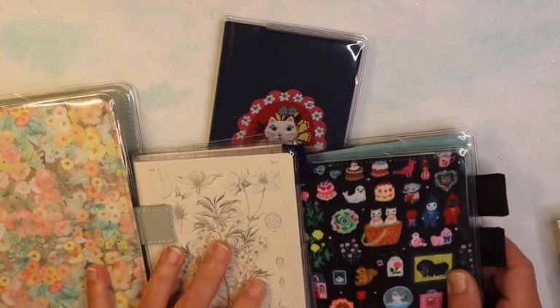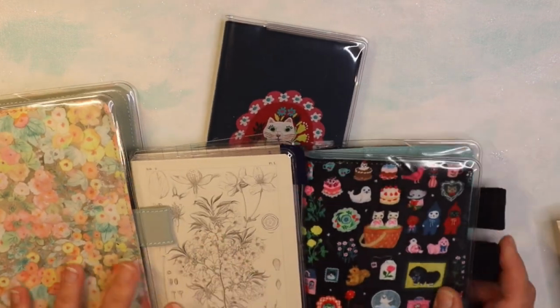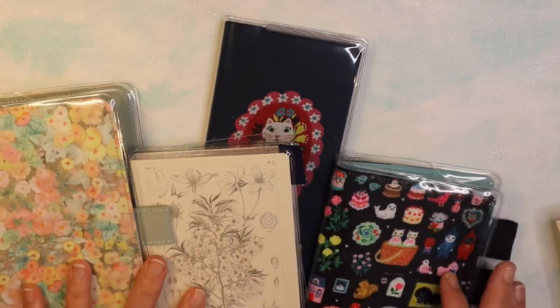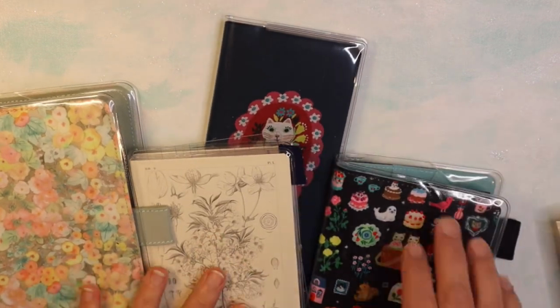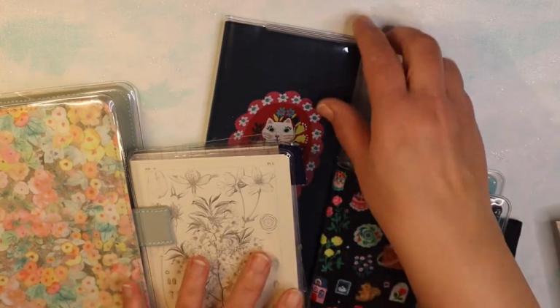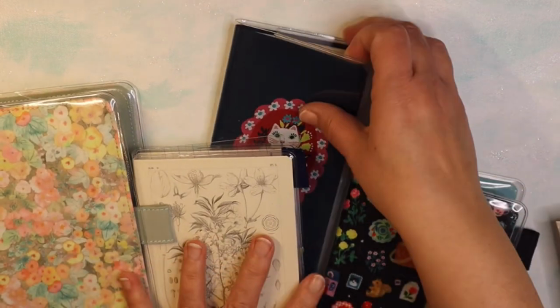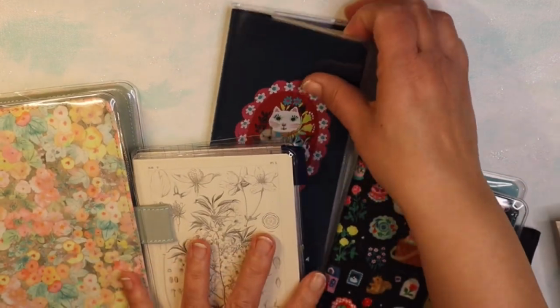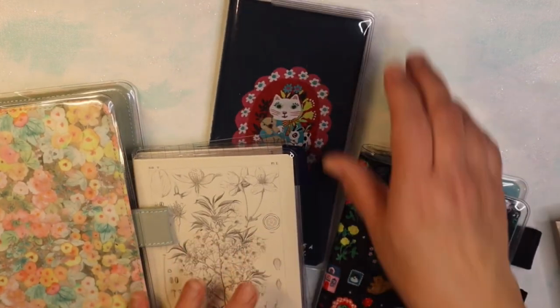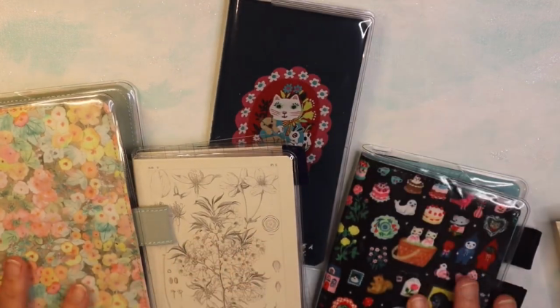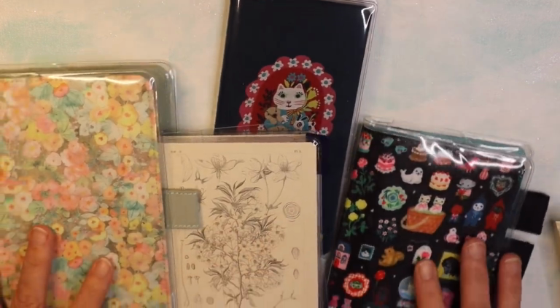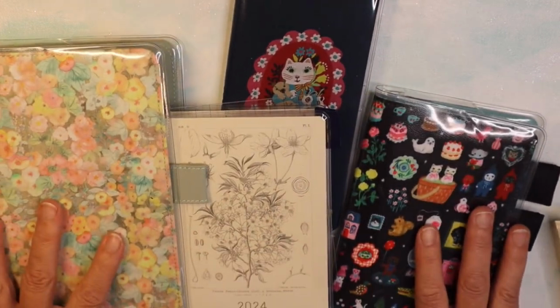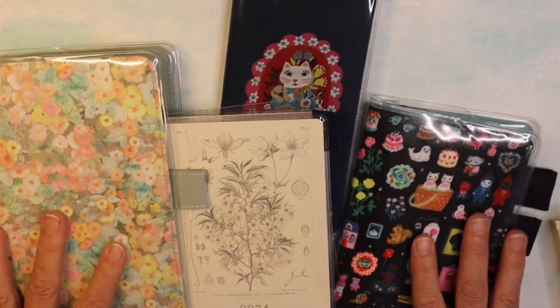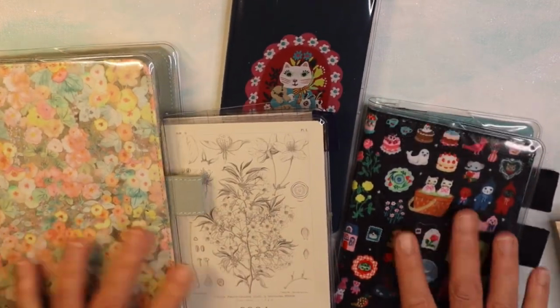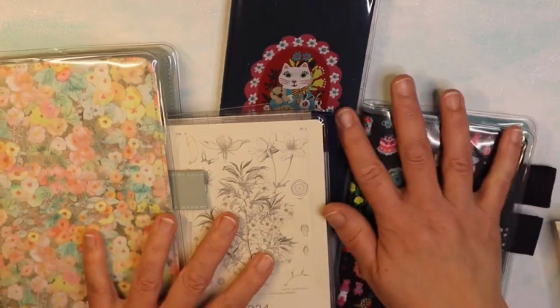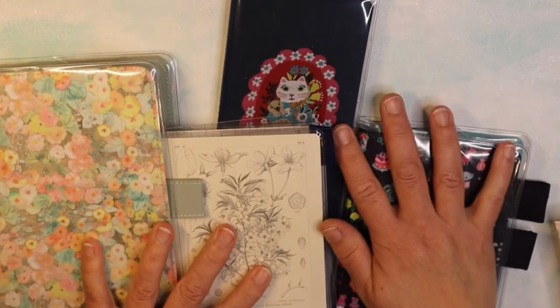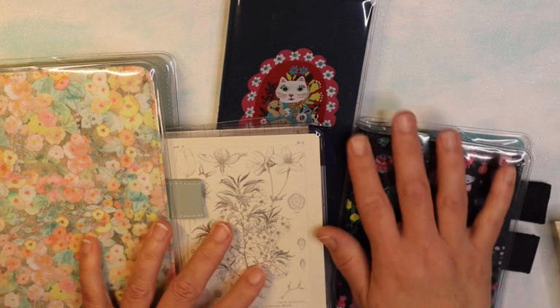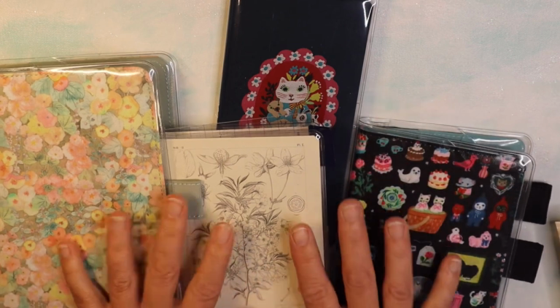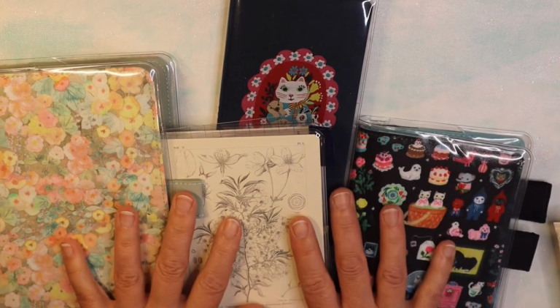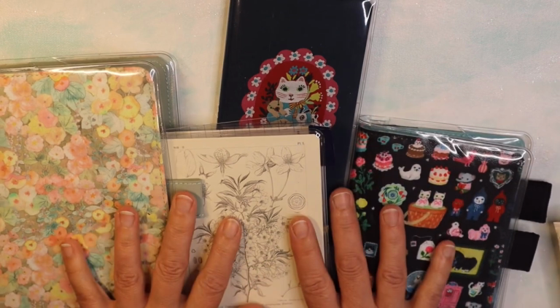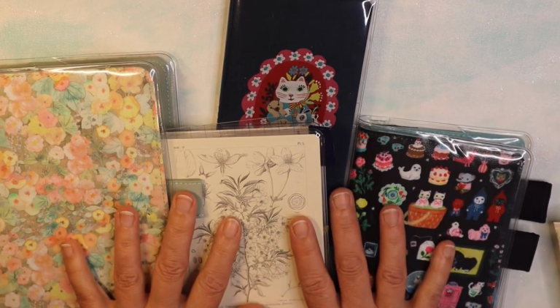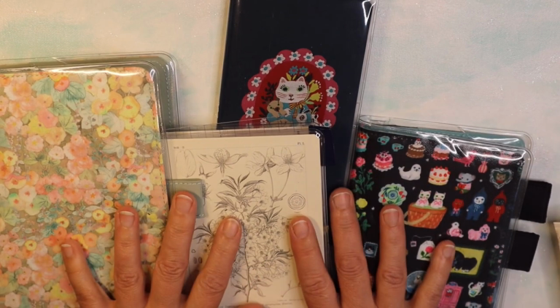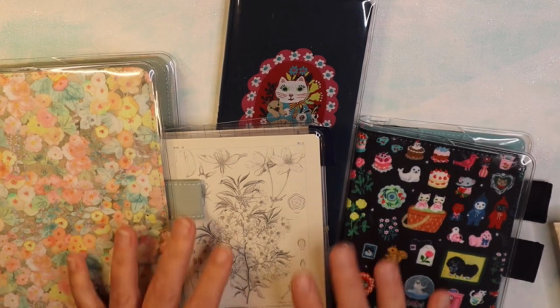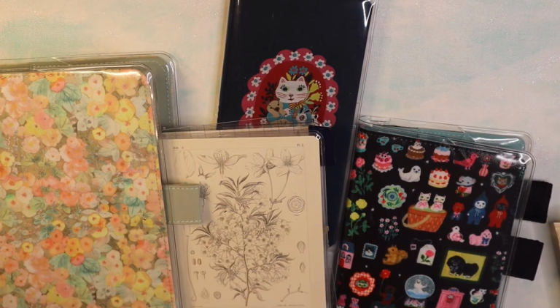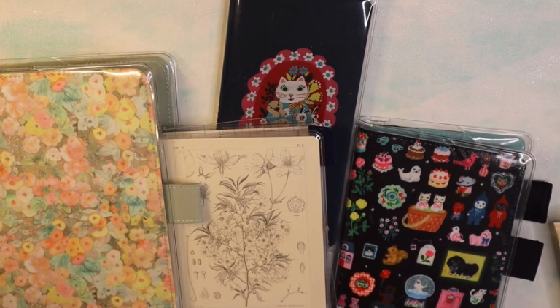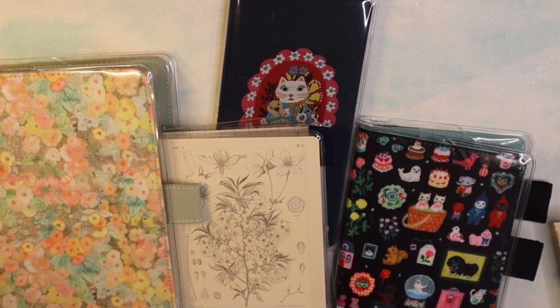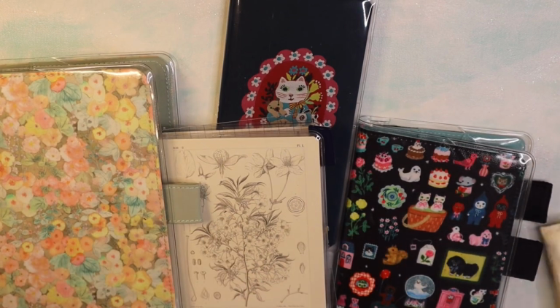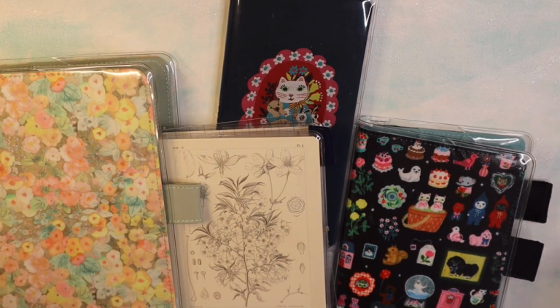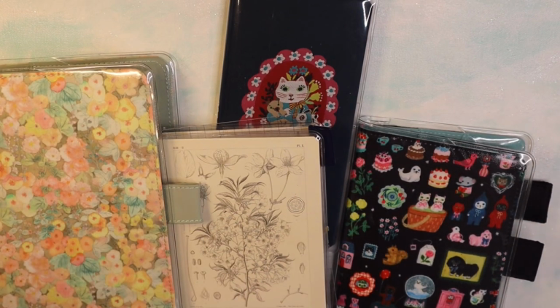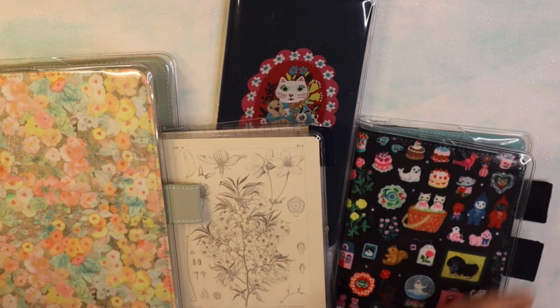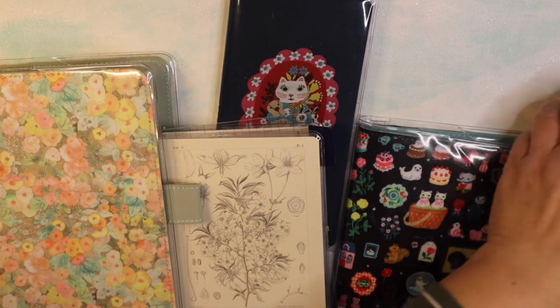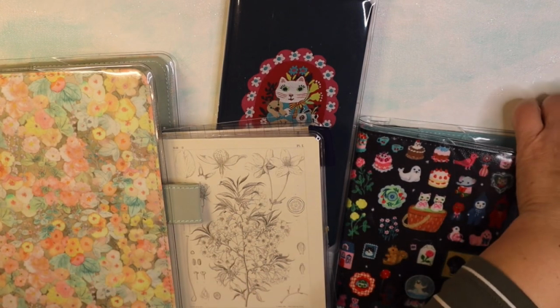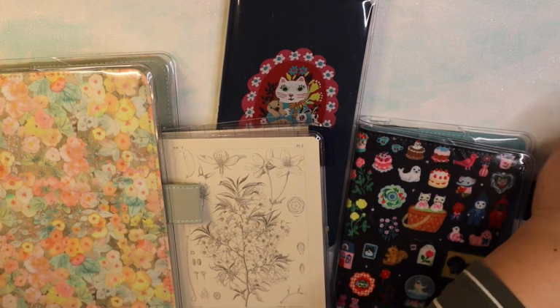That's what I have for my Hobonichis — I have other journals too, but these are my Hobonichi collection for 2024. Now let's see what's in these bags.